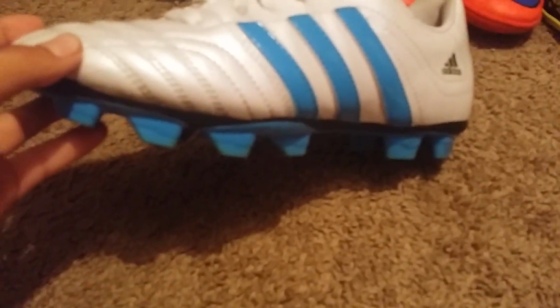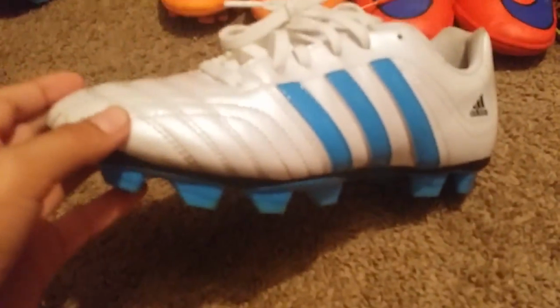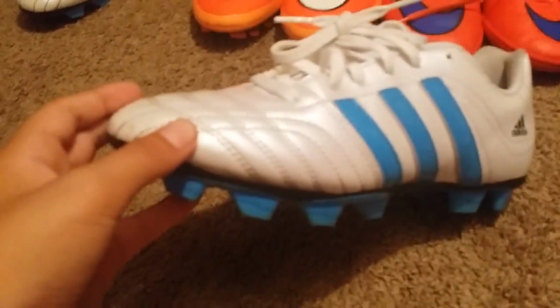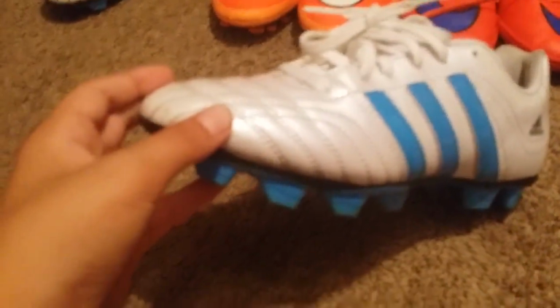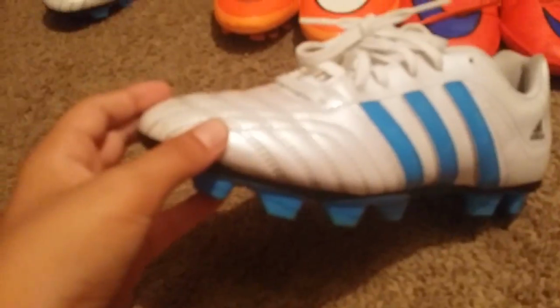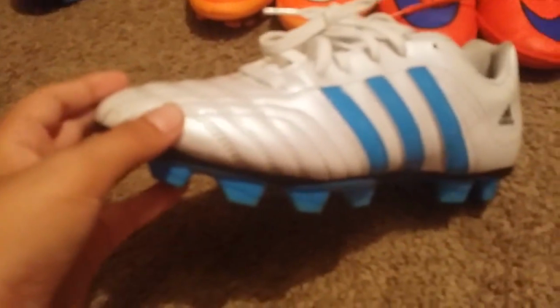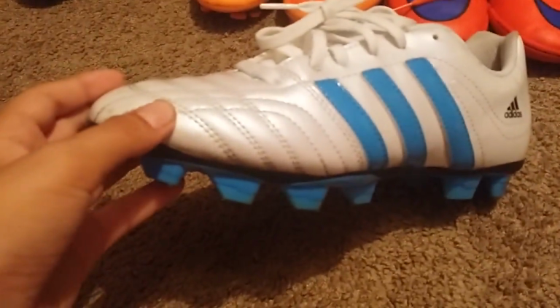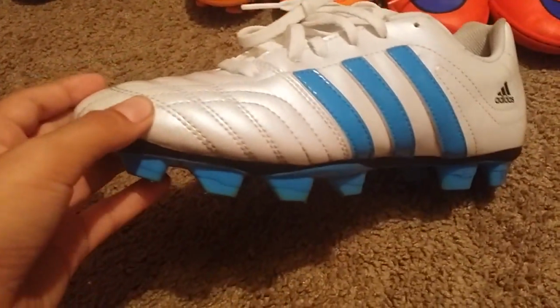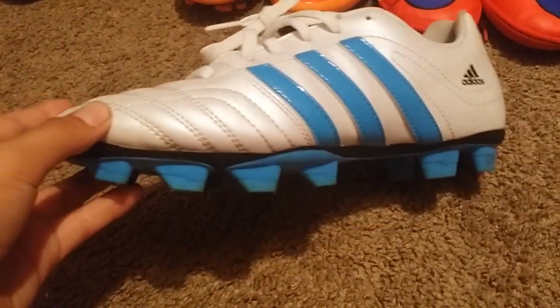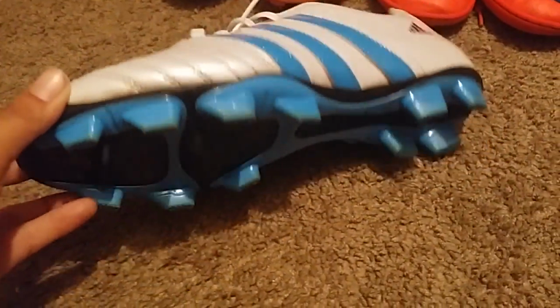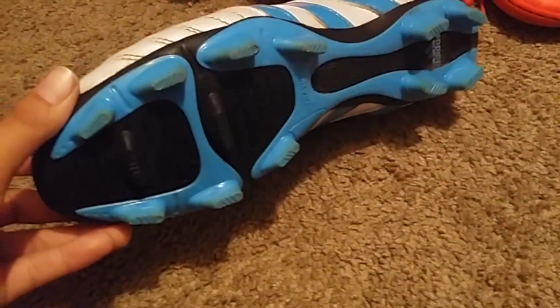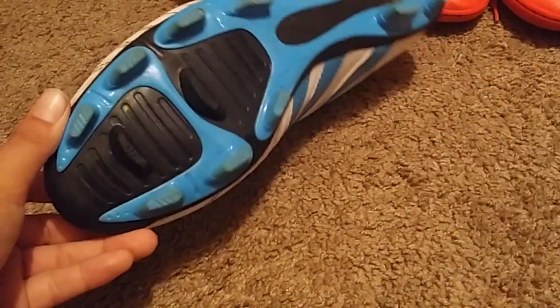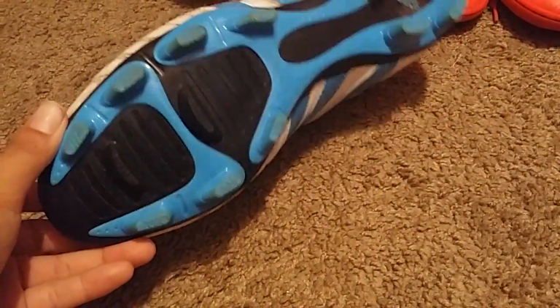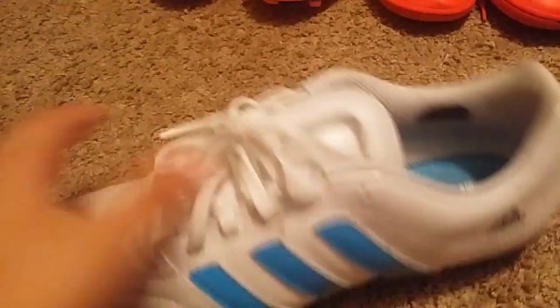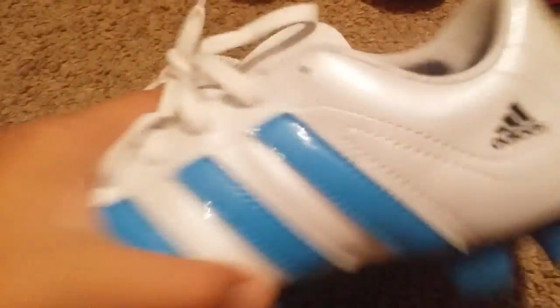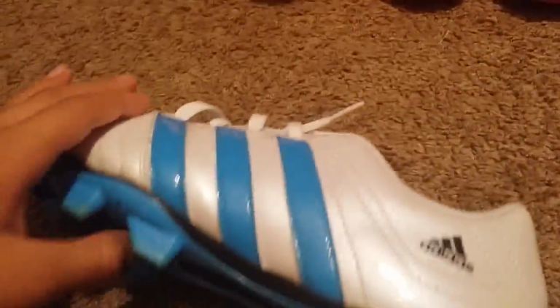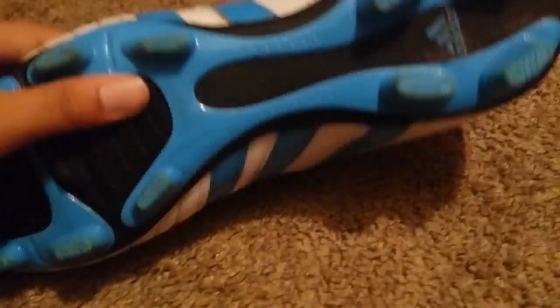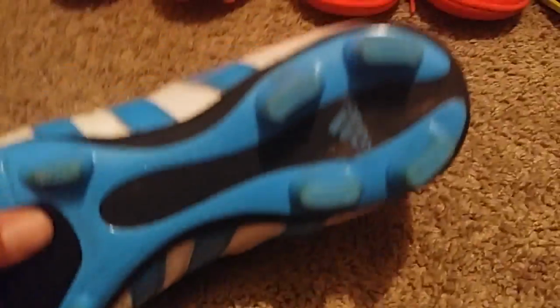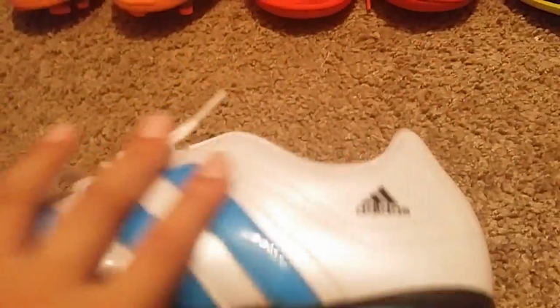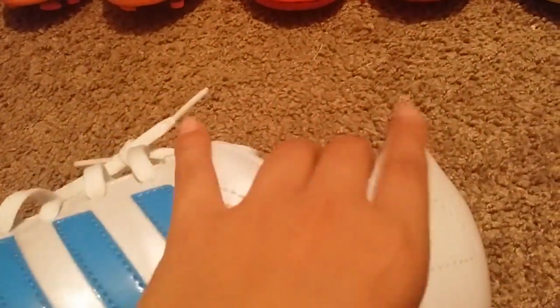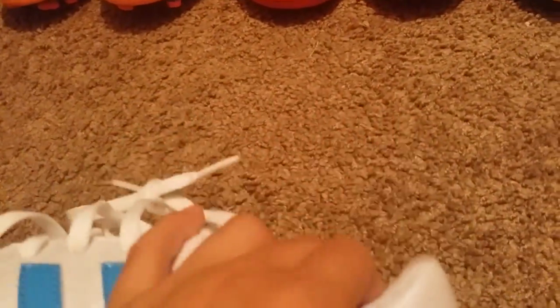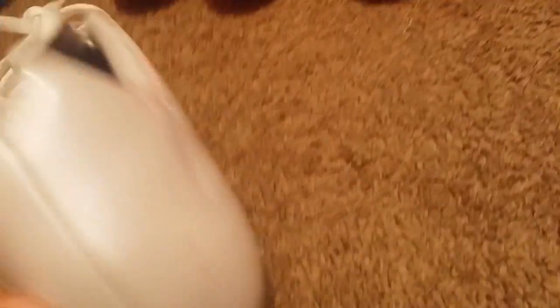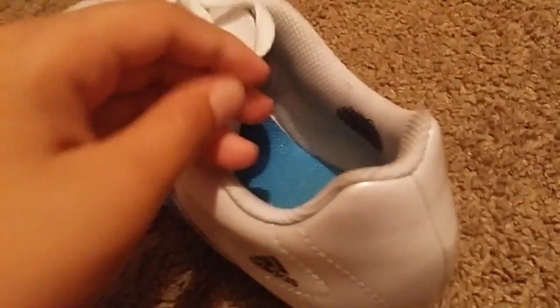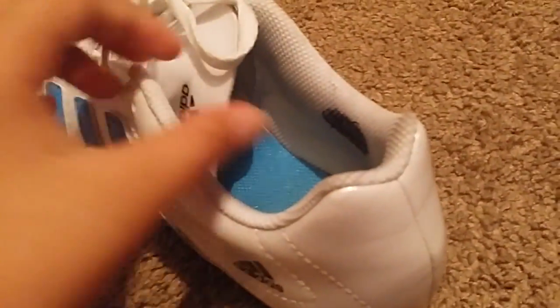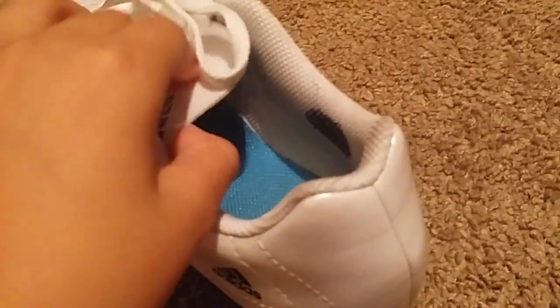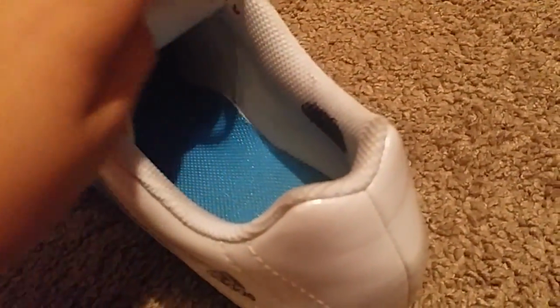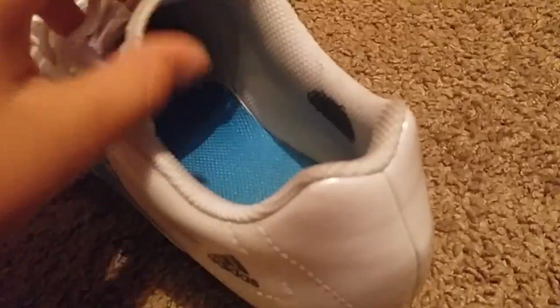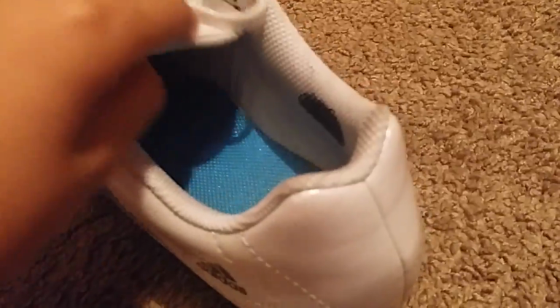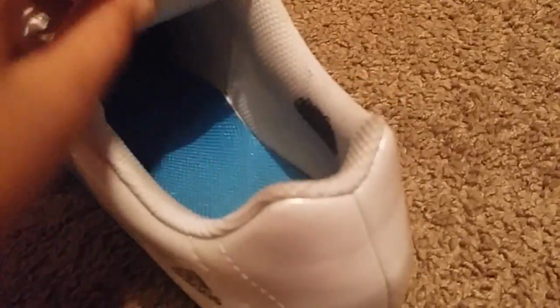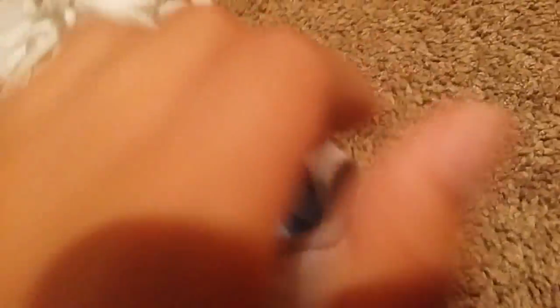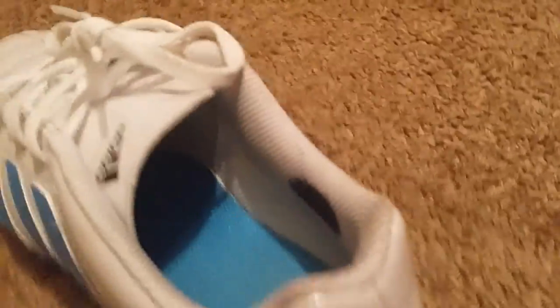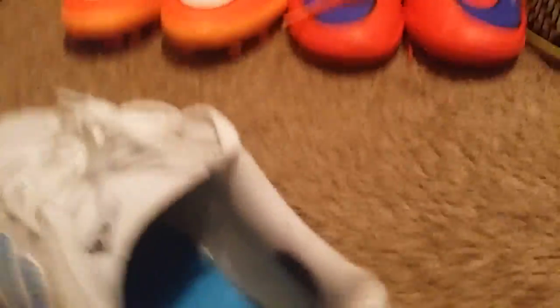So guys, let me show you all my small cleats and my indoor shoes. I'm getting the new Superfly 4s for my birthday in one or two days, and I'm very excited.